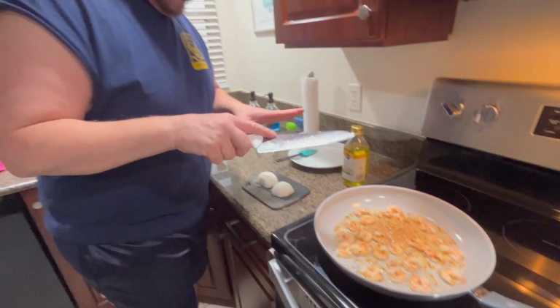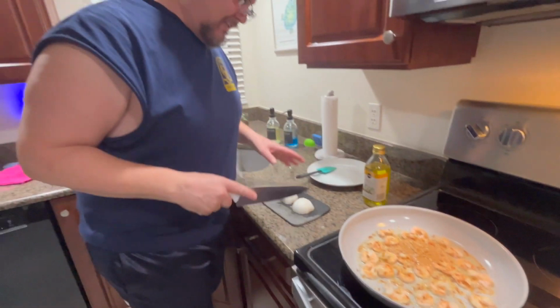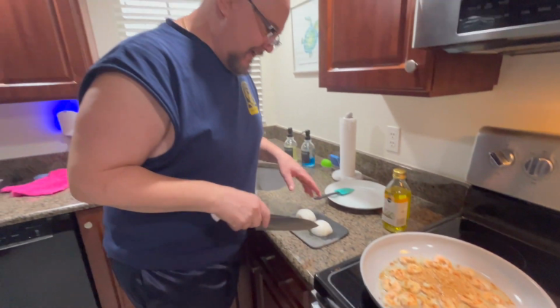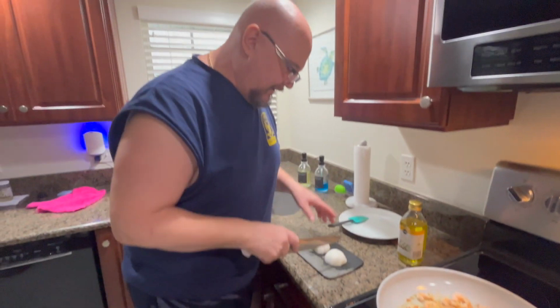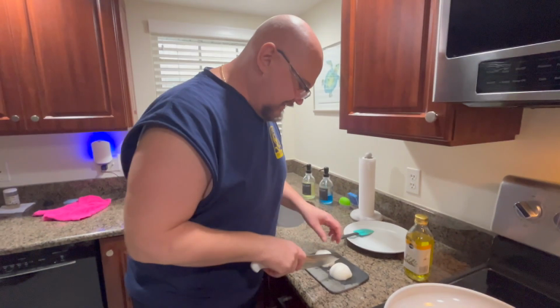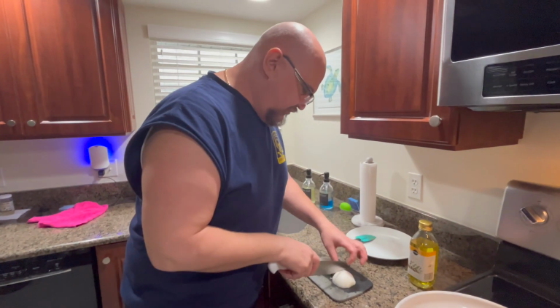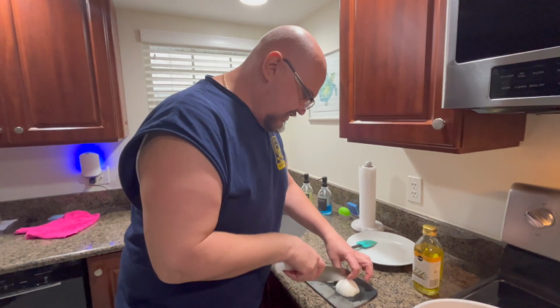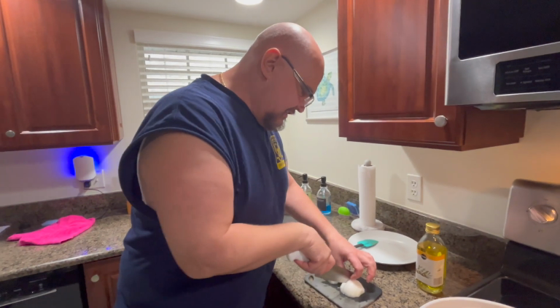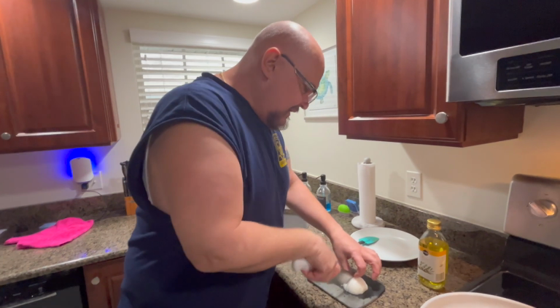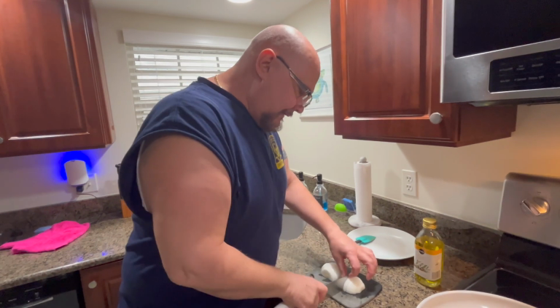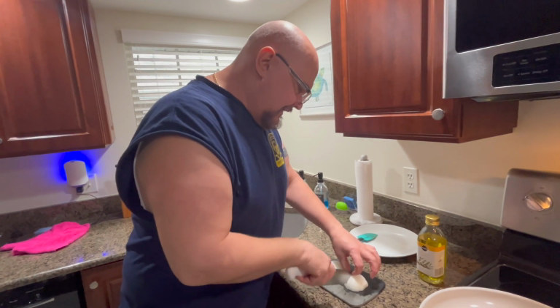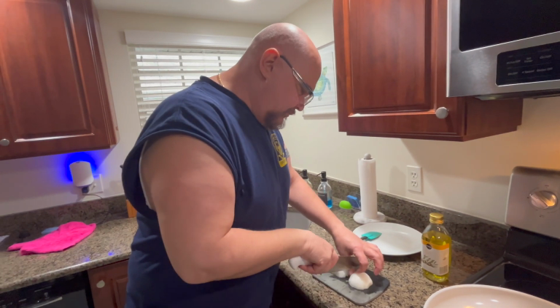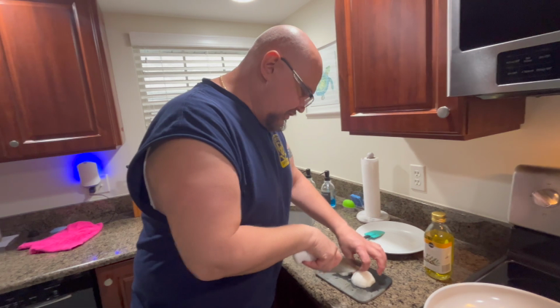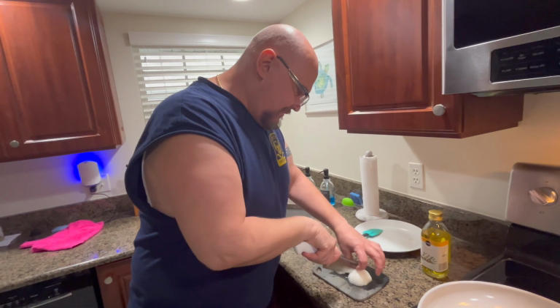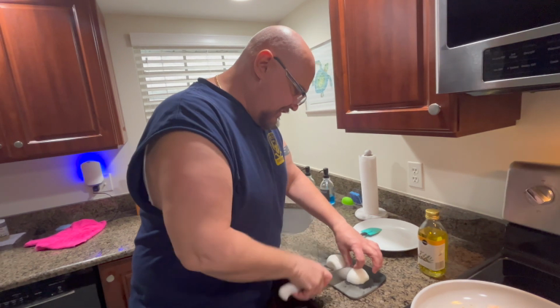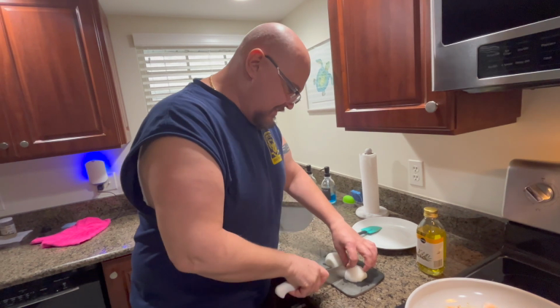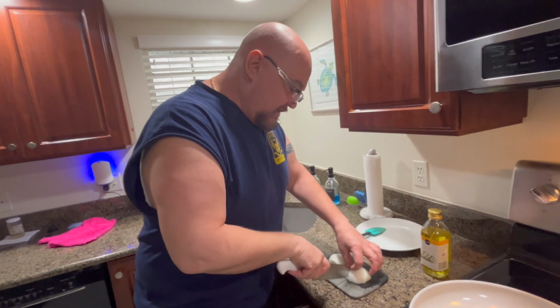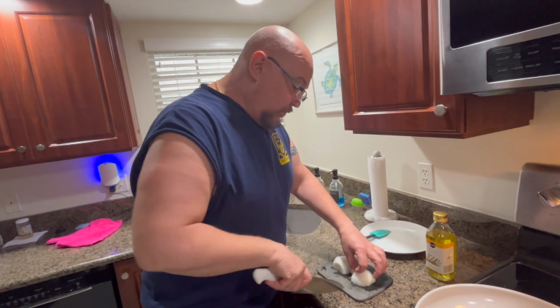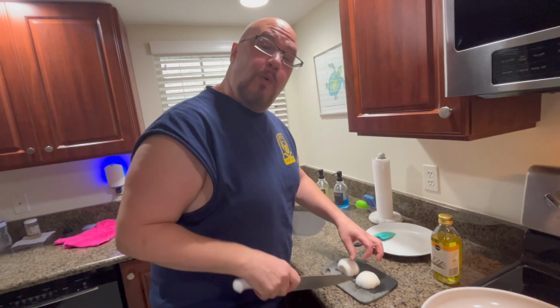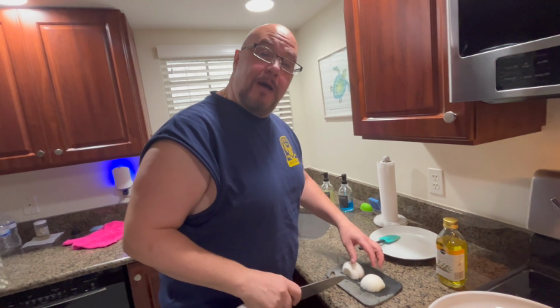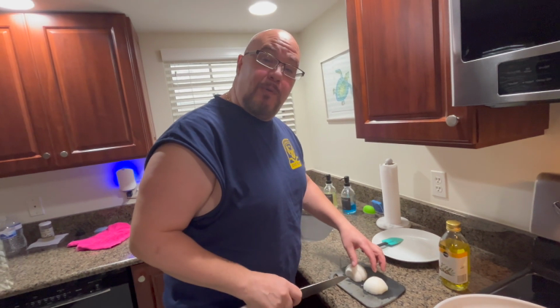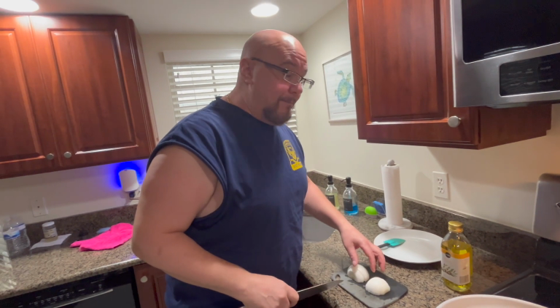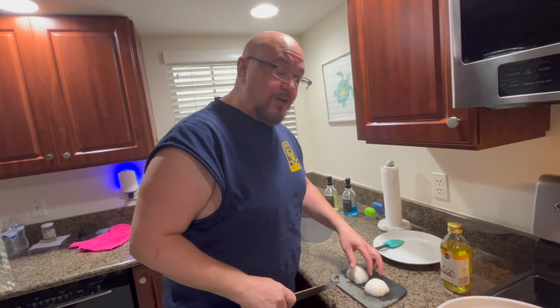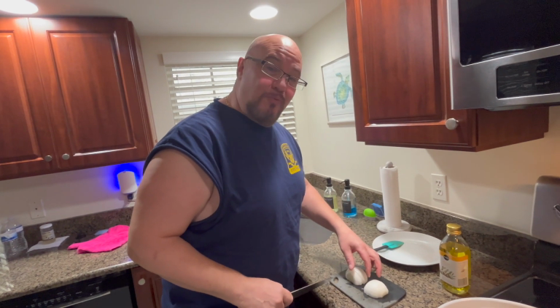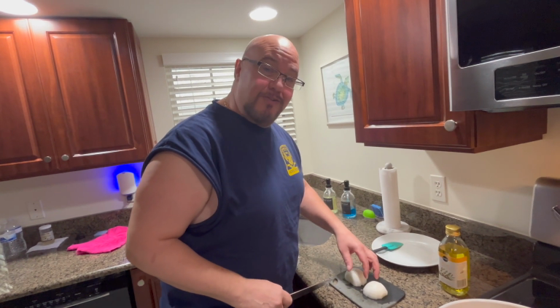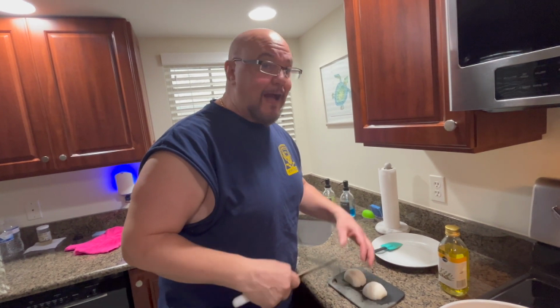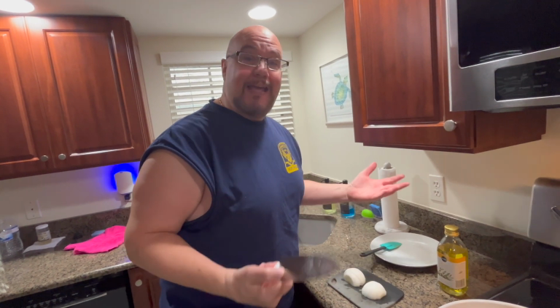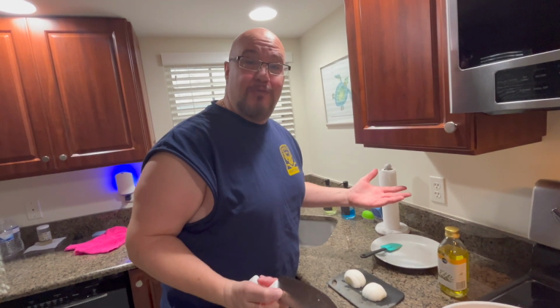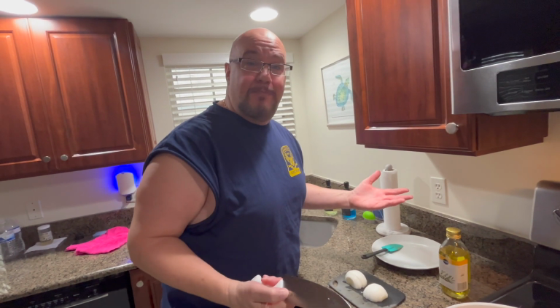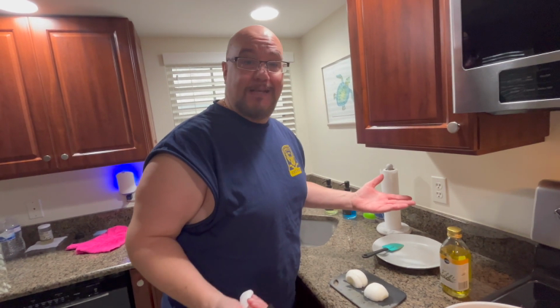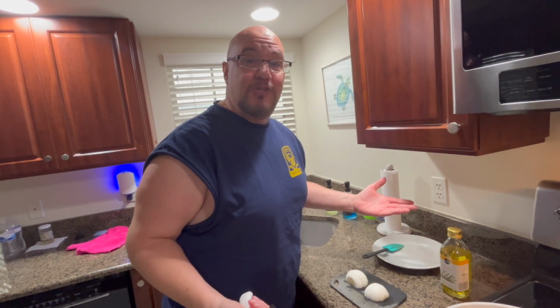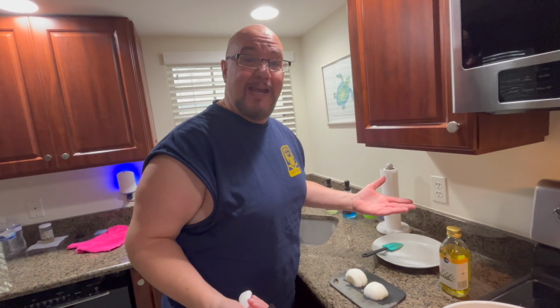We're going to sauté that up. I'm going to cut these fresh onions, get some noodles and some other things. We're going to whip it up, and when I come back I'll show you what it looks like. I can't give you a recipe because I'm just winging it.